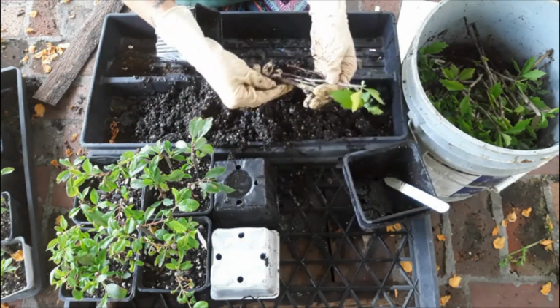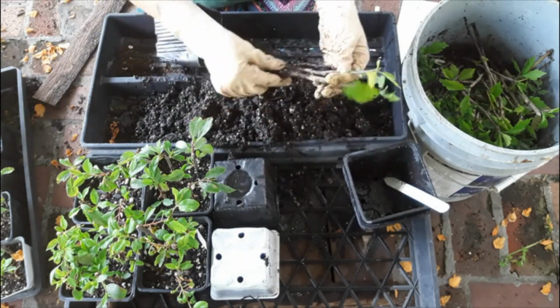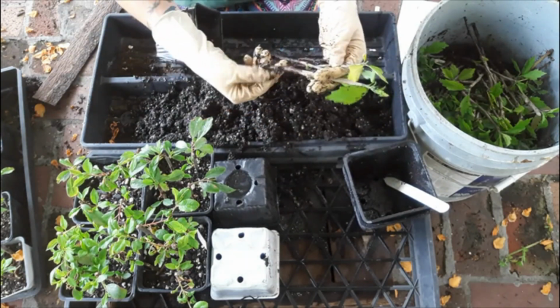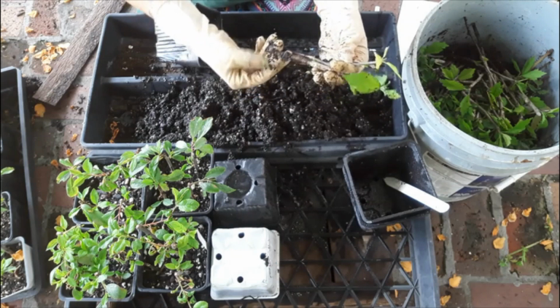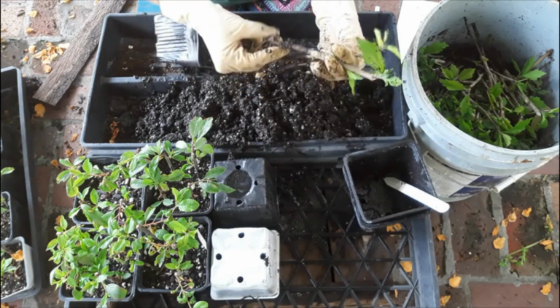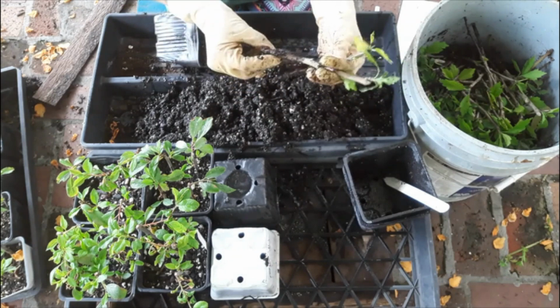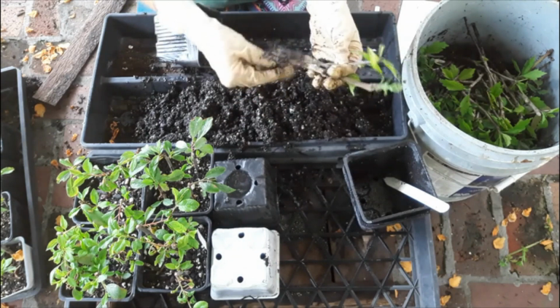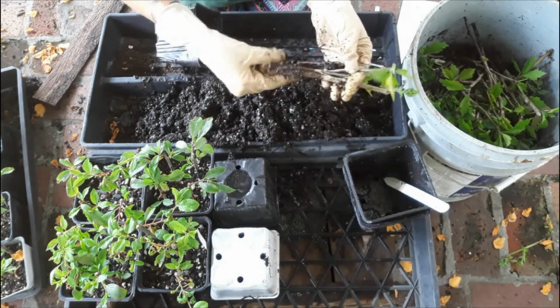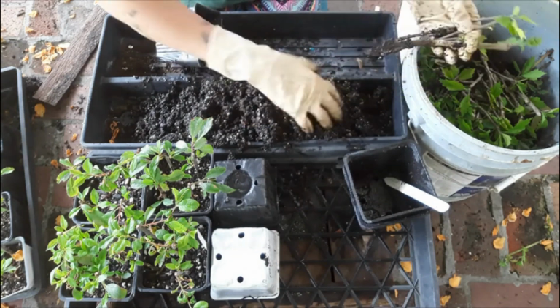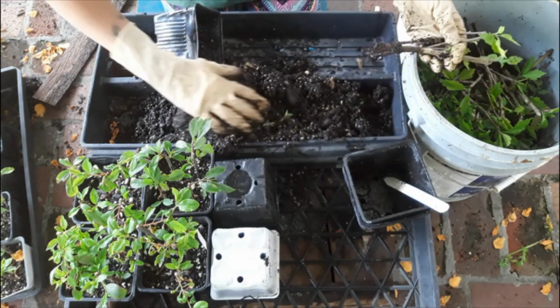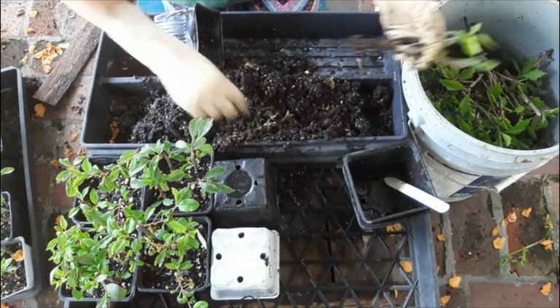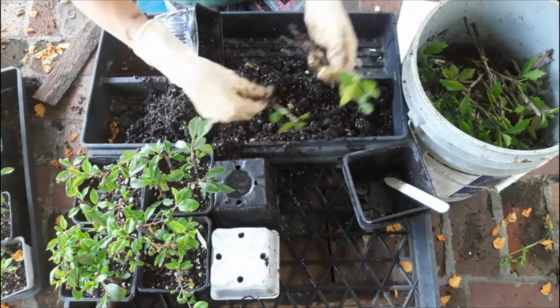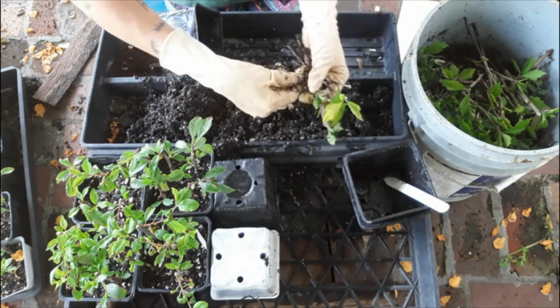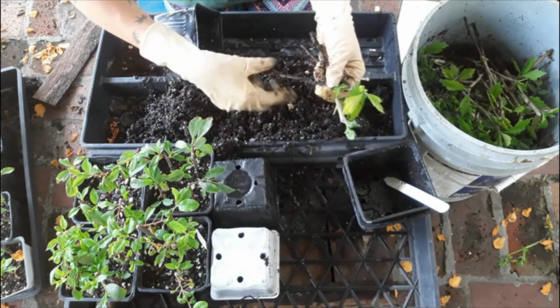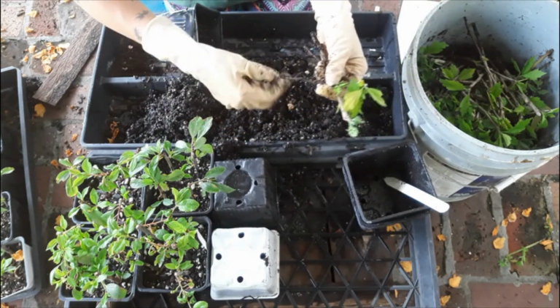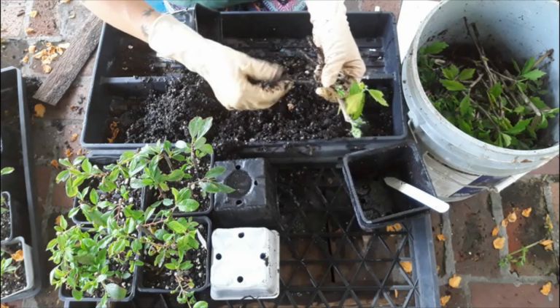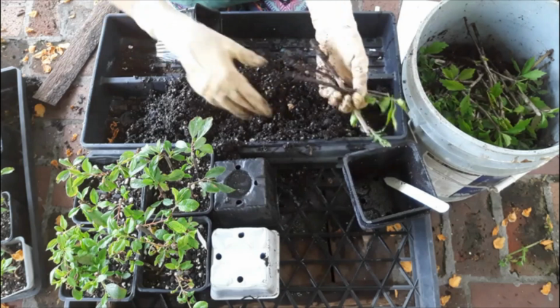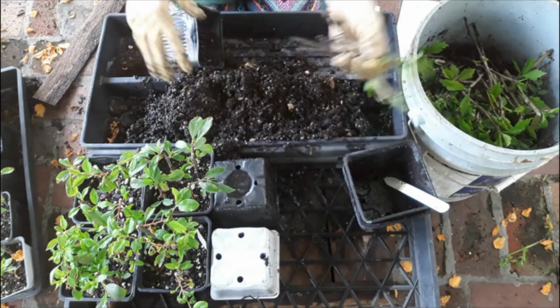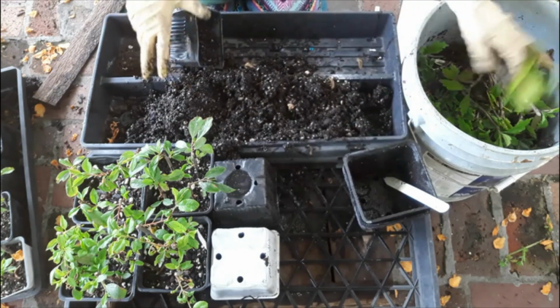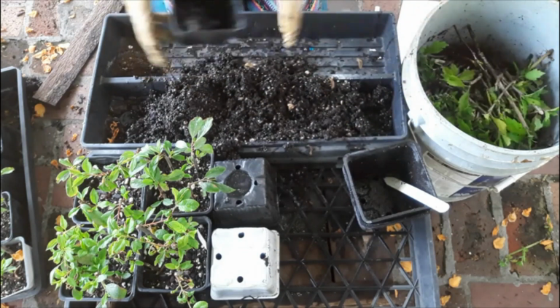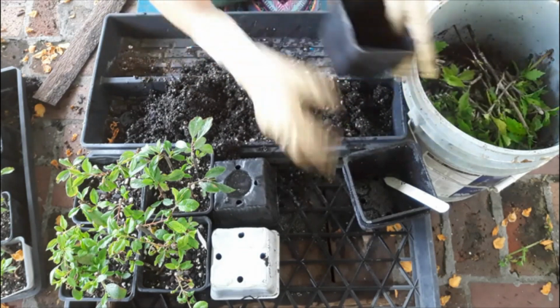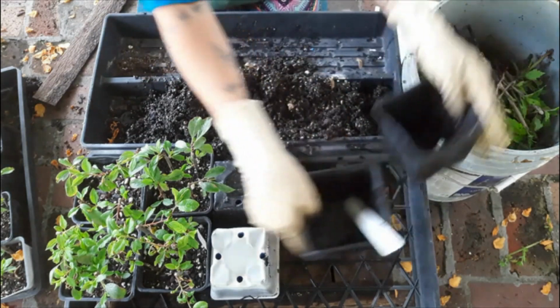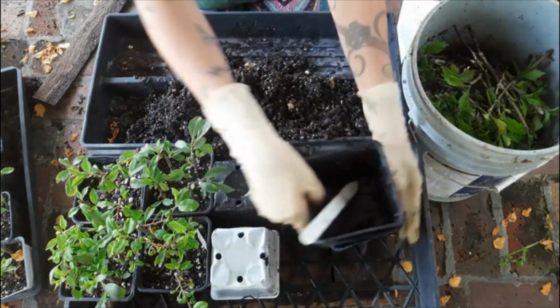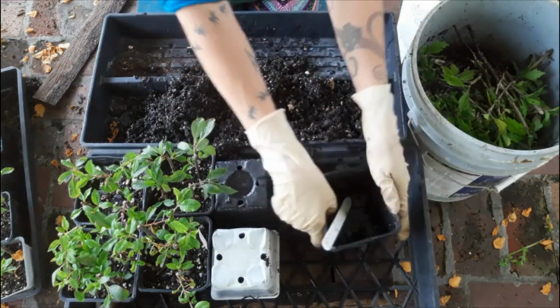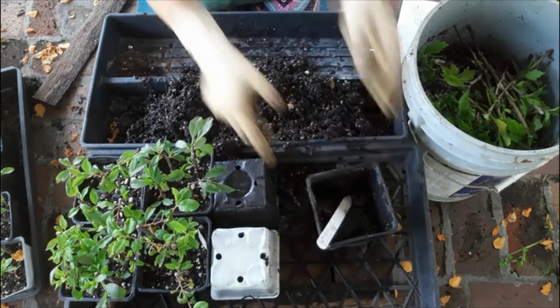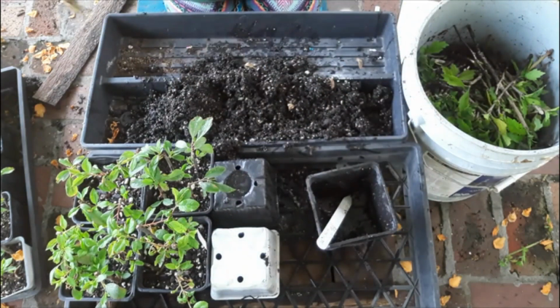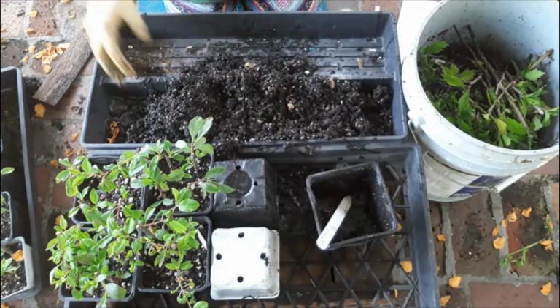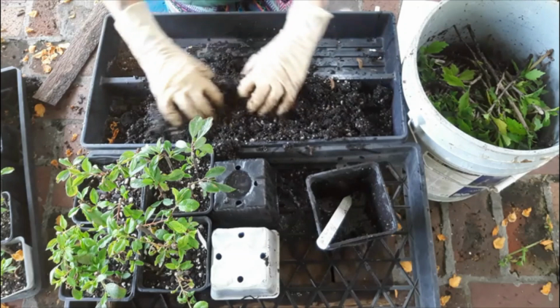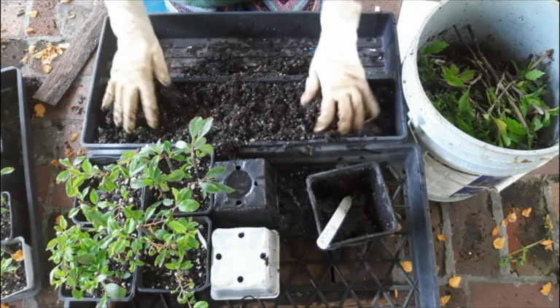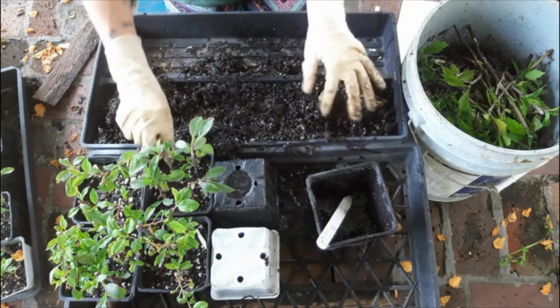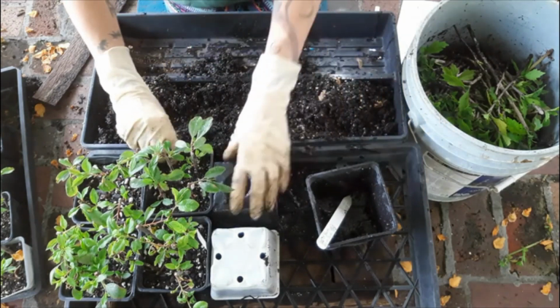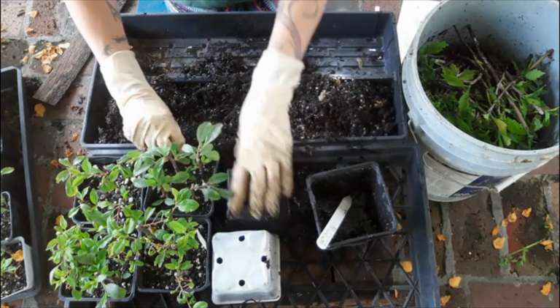From our first round of looking at things here with our Earth Juice, we have zero plants rooting with the organic hormone in the Rose of Sharon.